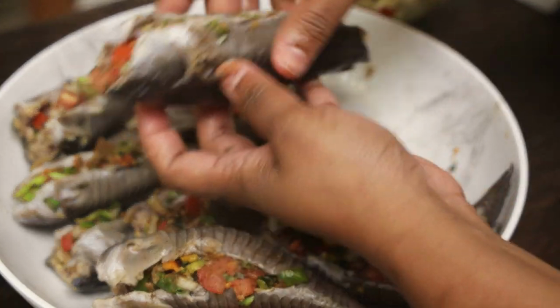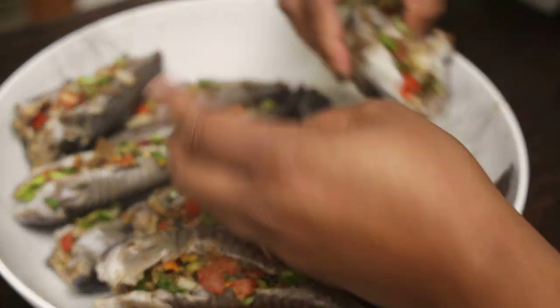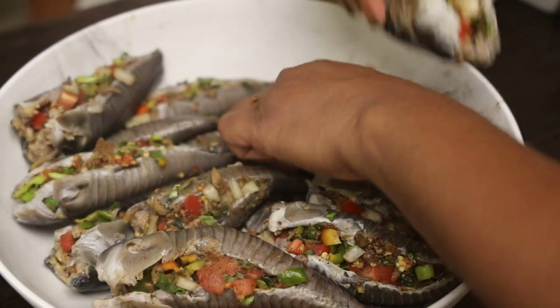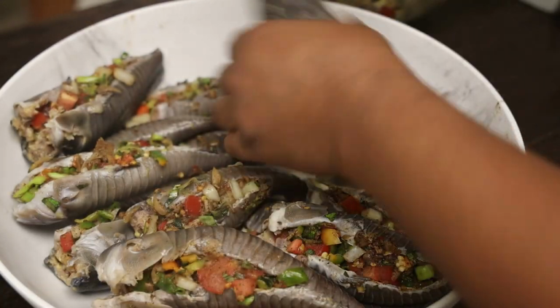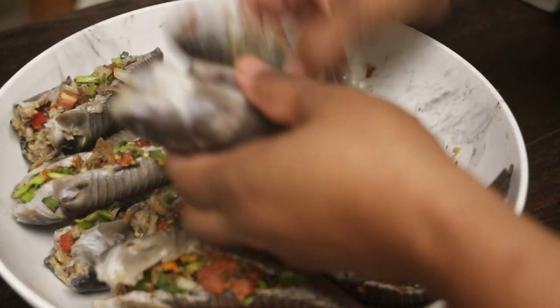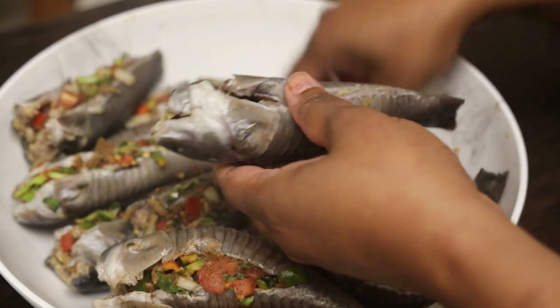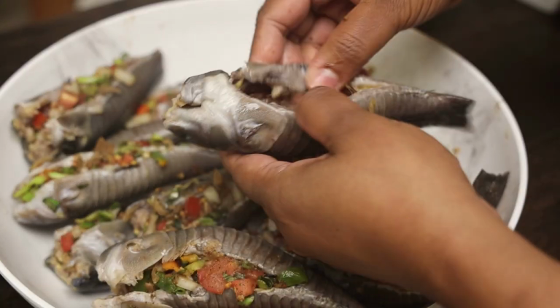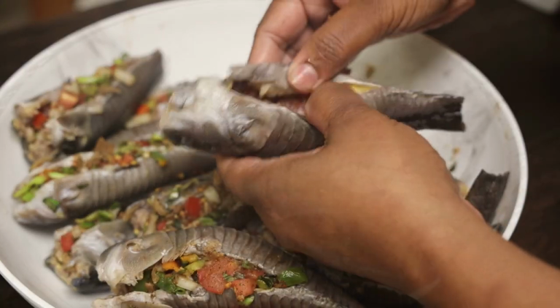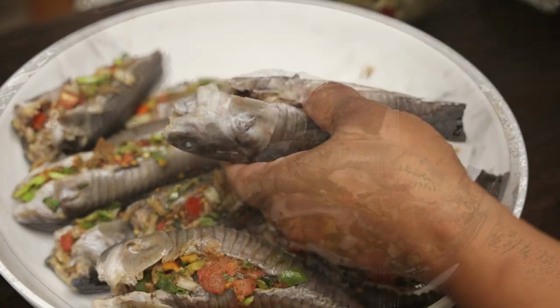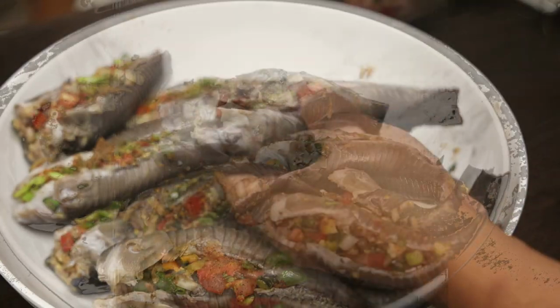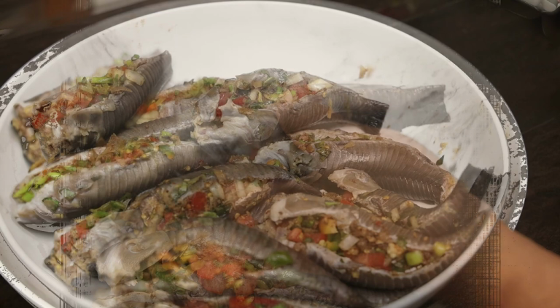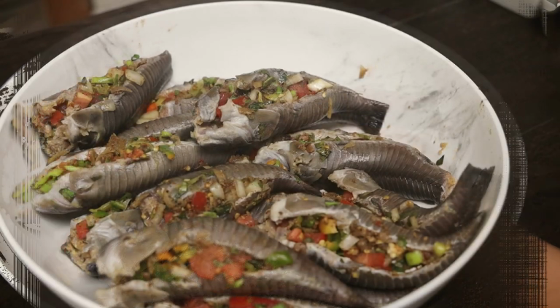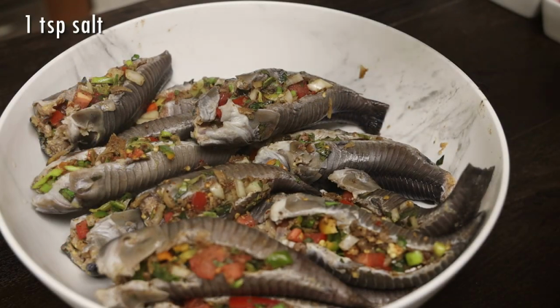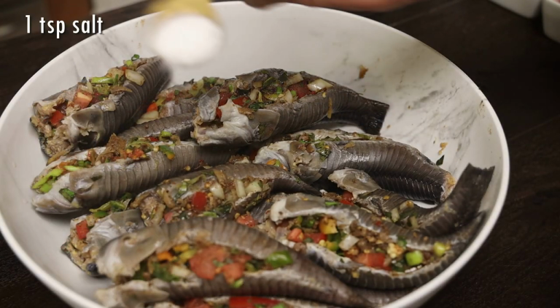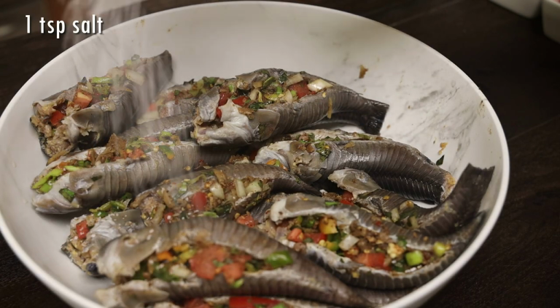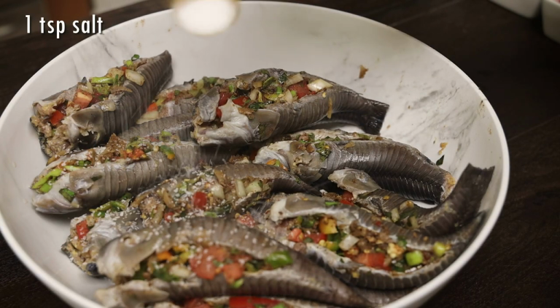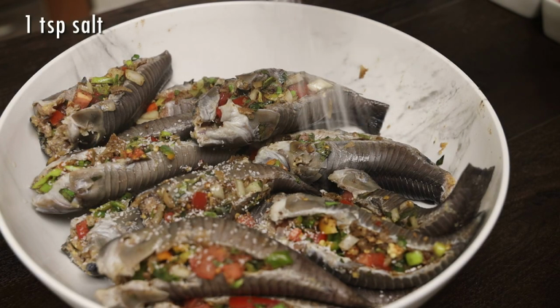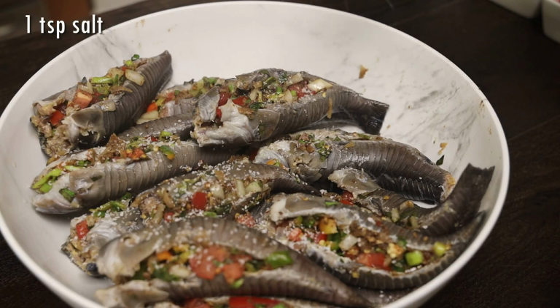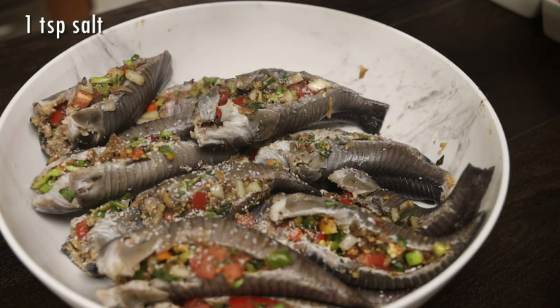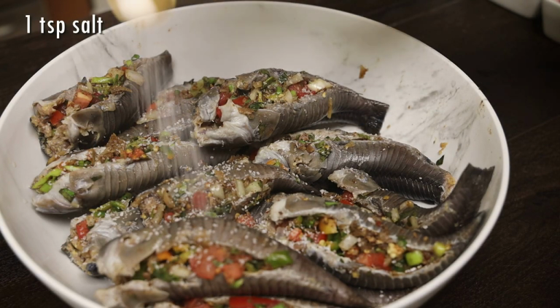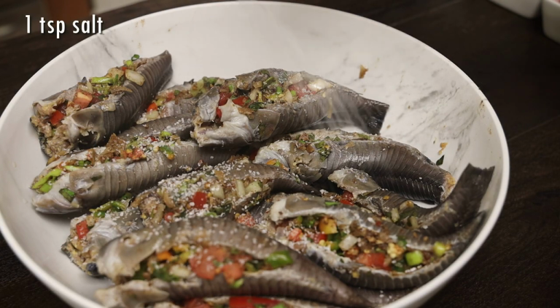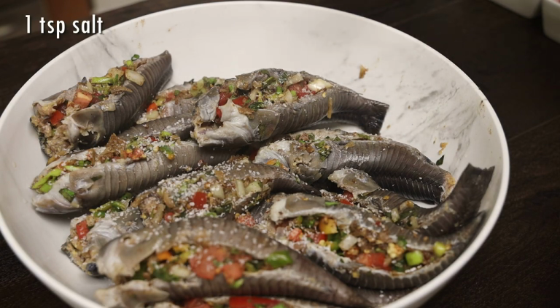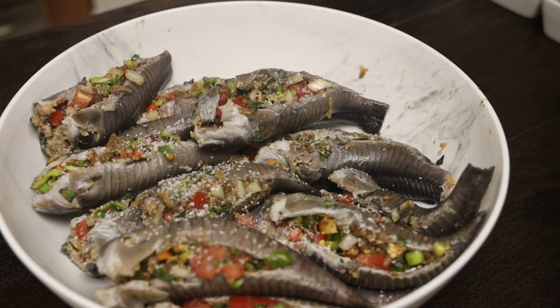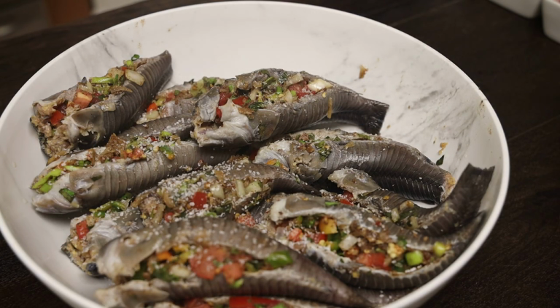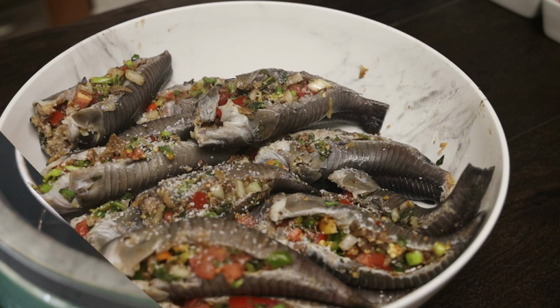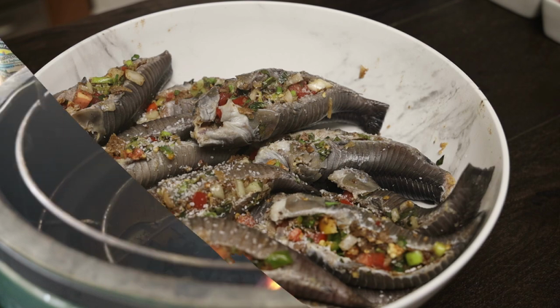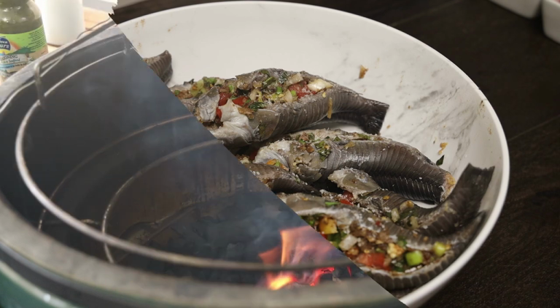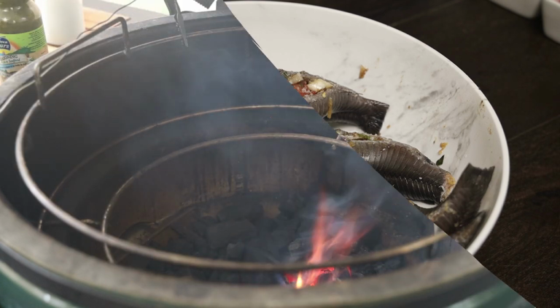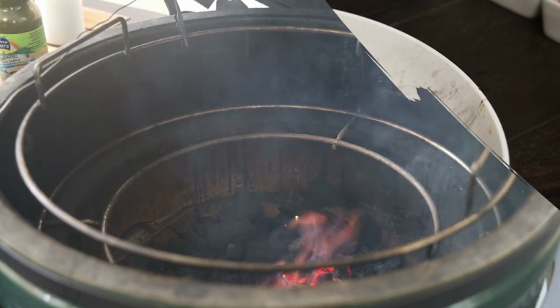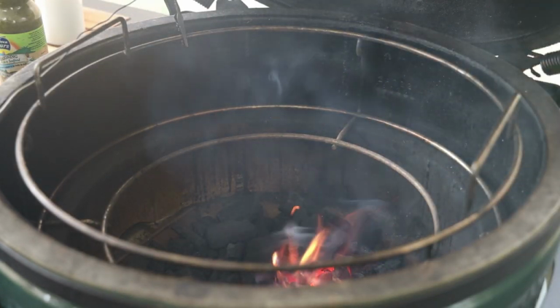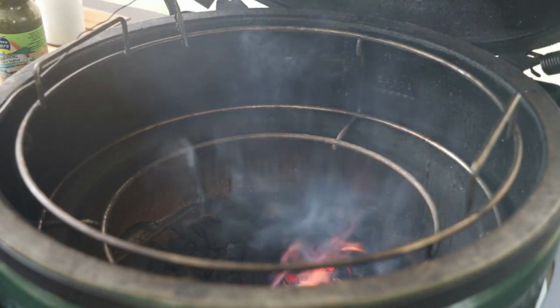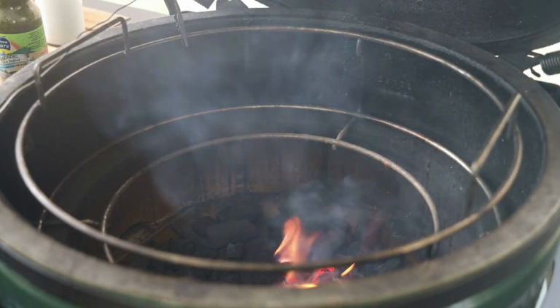You just stuff your caskadoo — this is what we use to stuff it, but by all means use what you'd like. Once you finish stuffing it, I'm going to season lightly with some salt because my husband didn't add any salt when he was stuffing it.